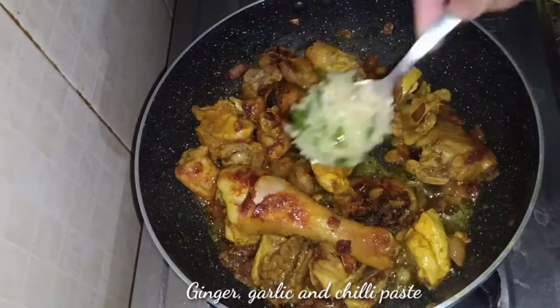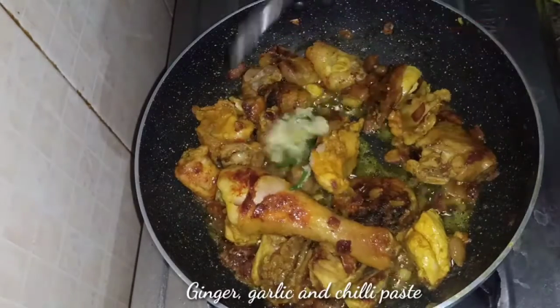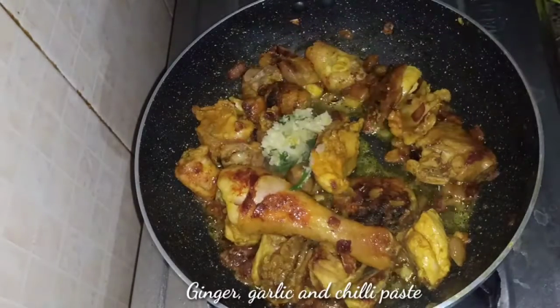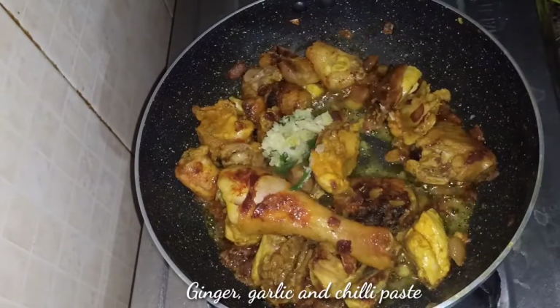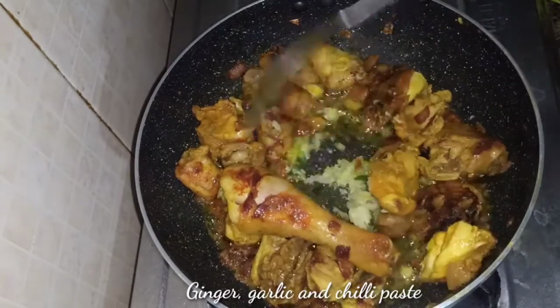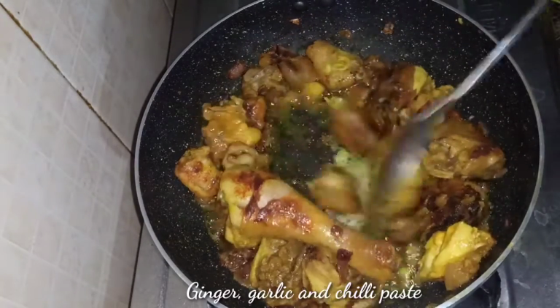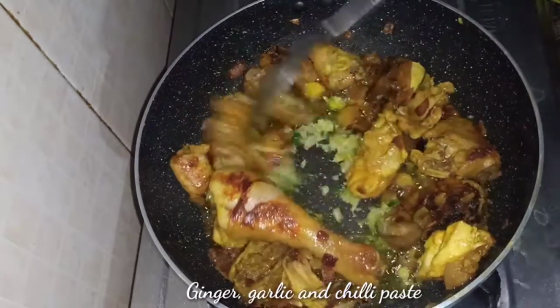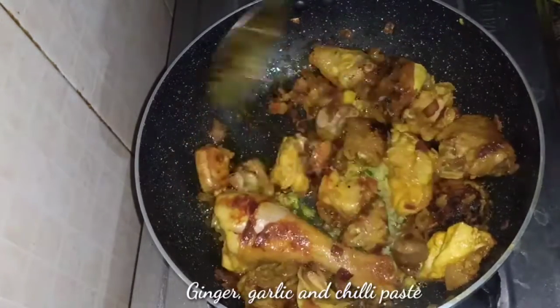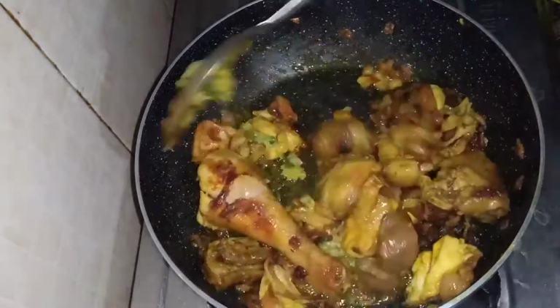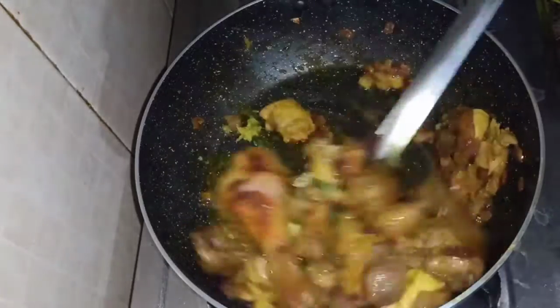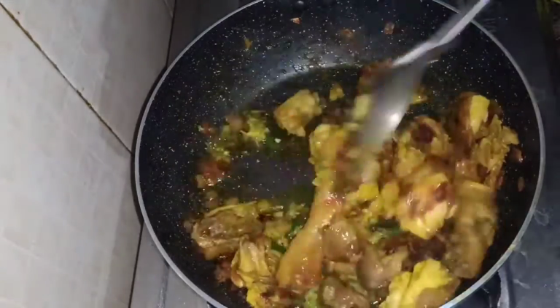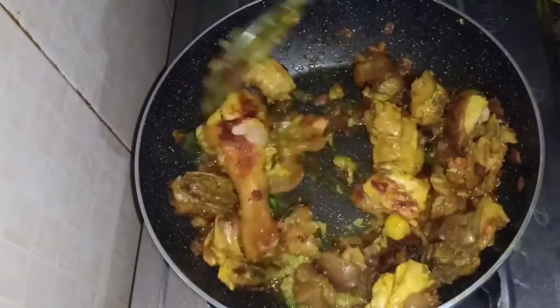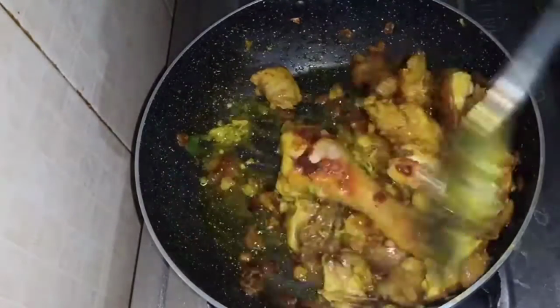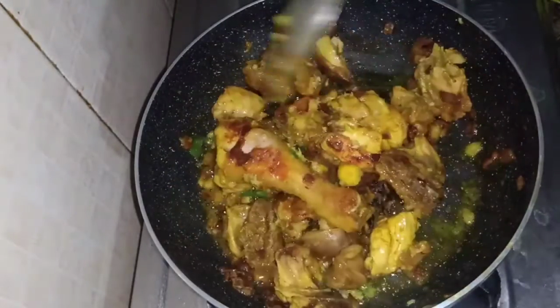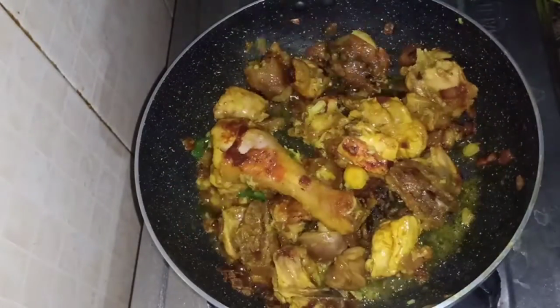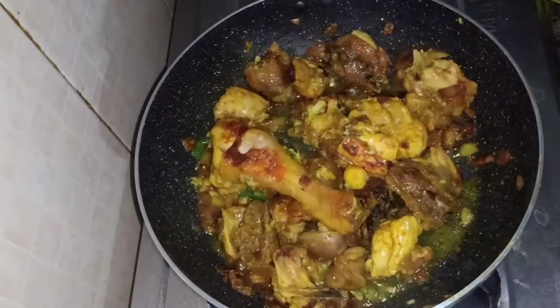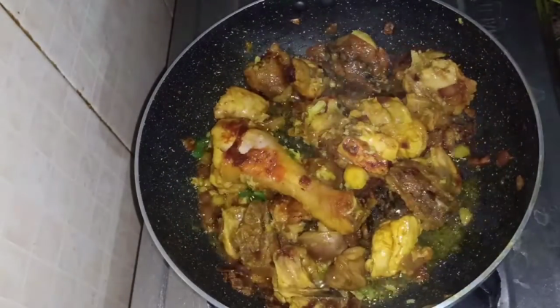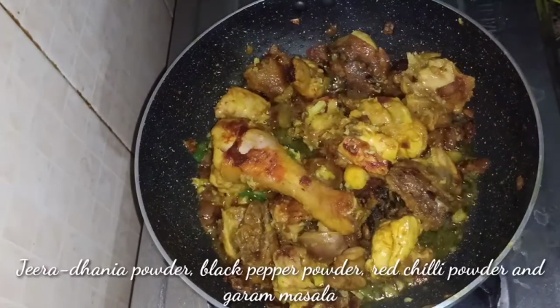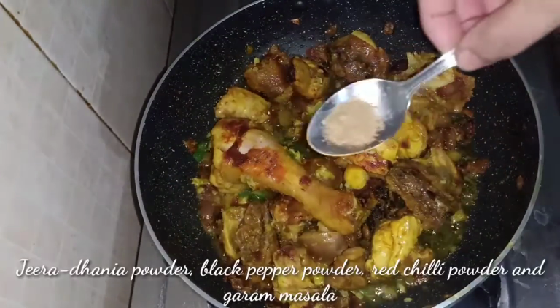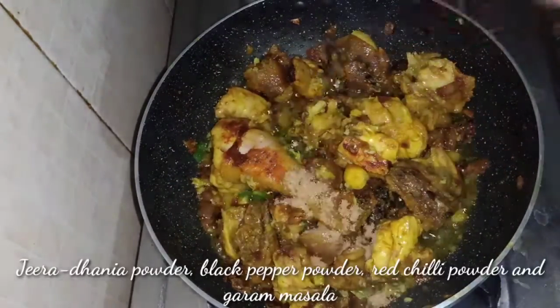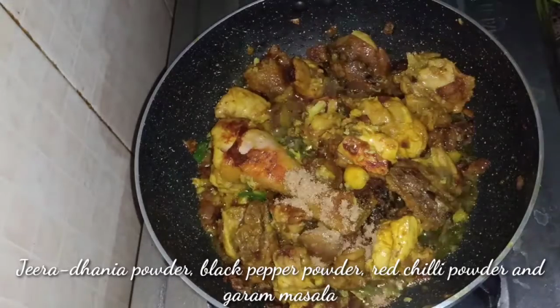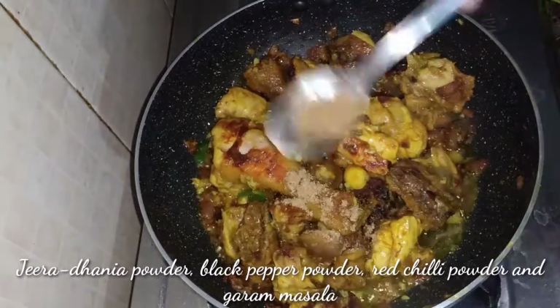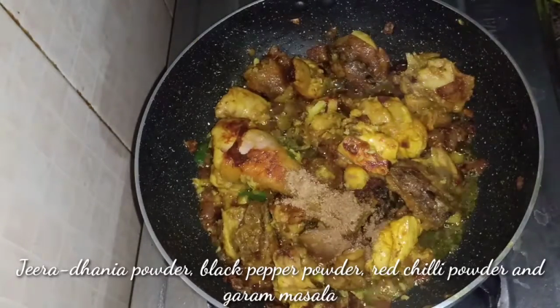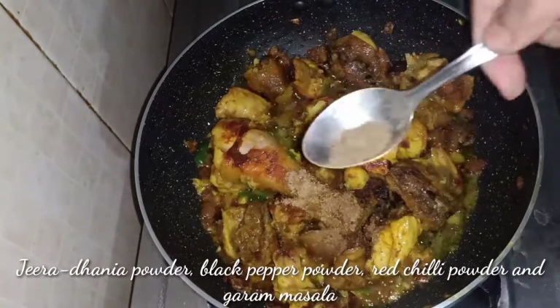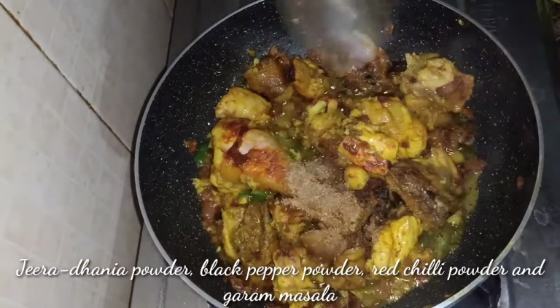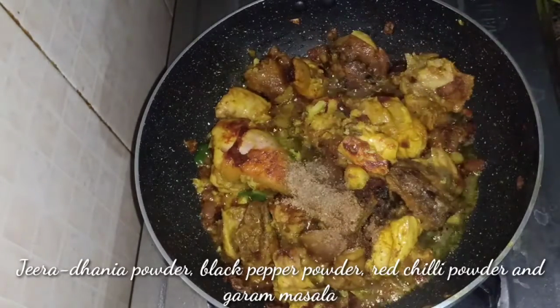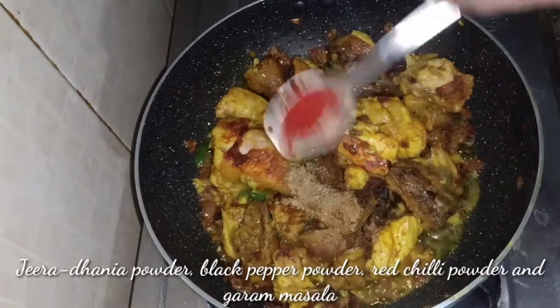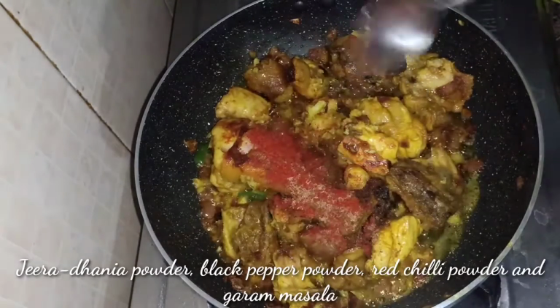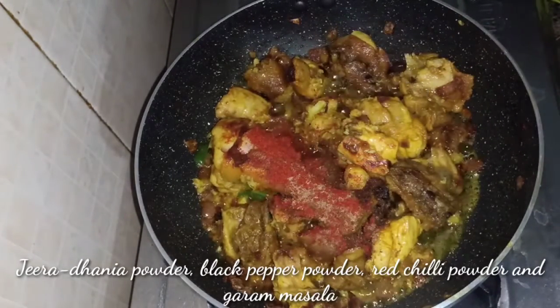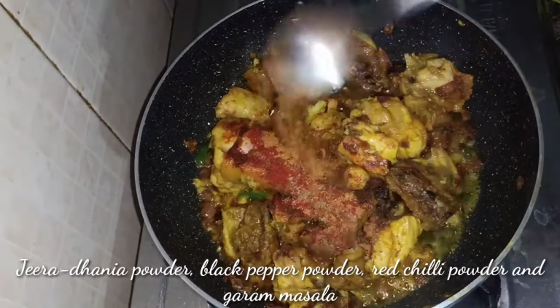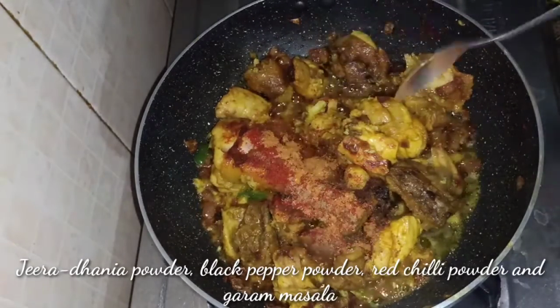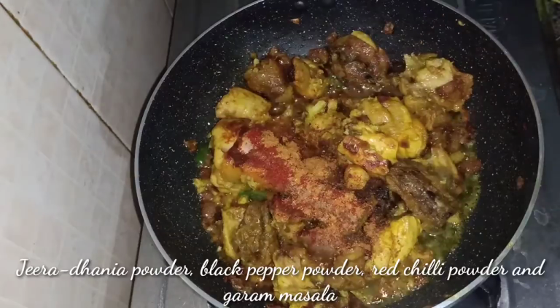Dhania powder, jeera powder, black pepper powder, red chili powder, and garam masala.